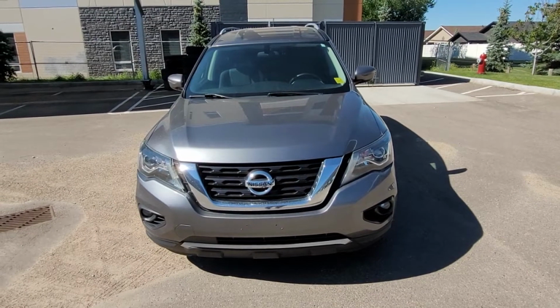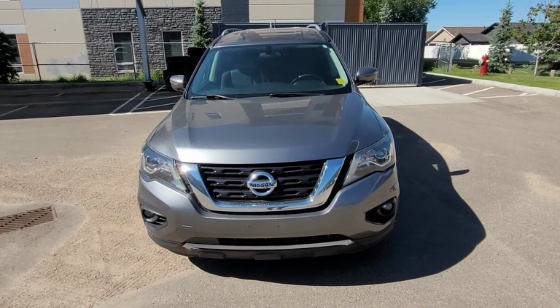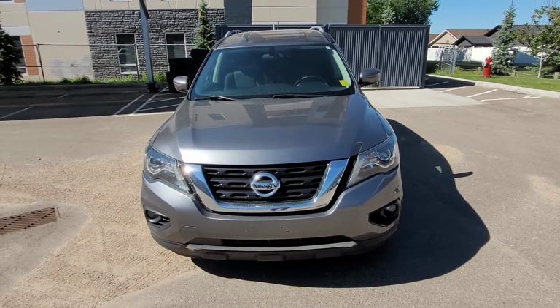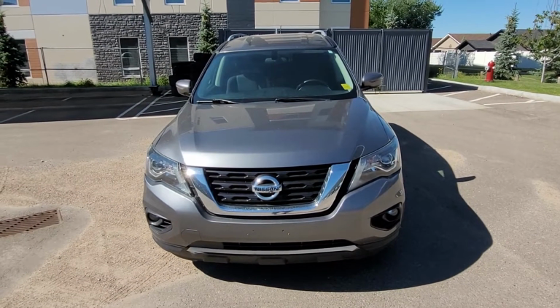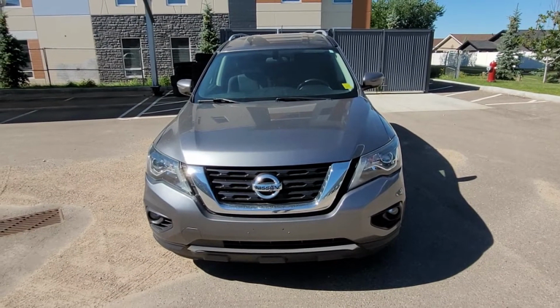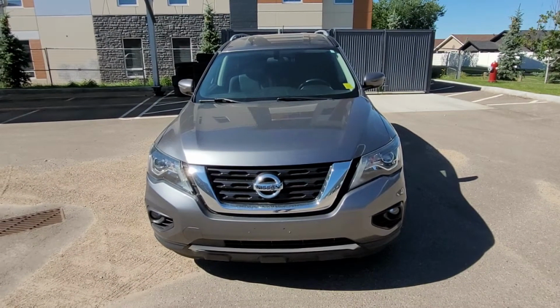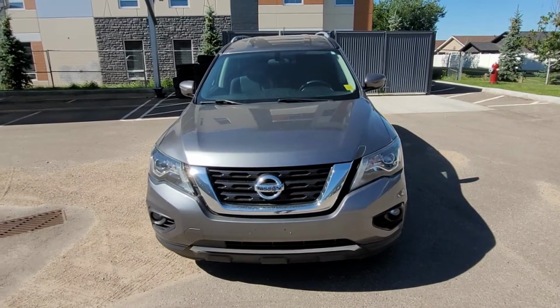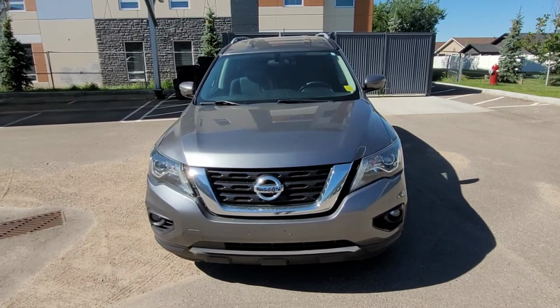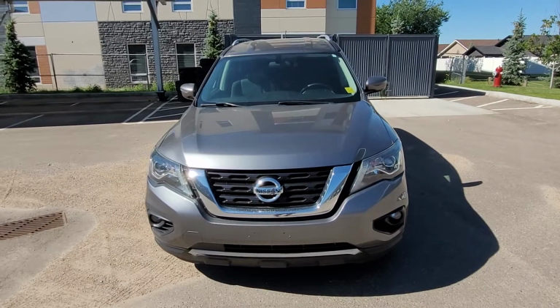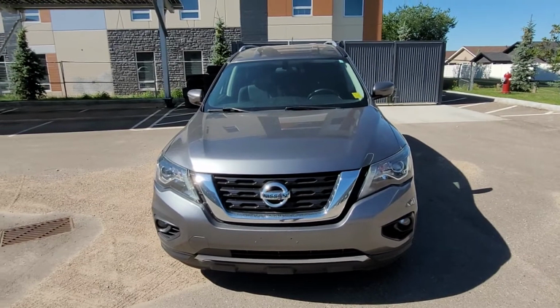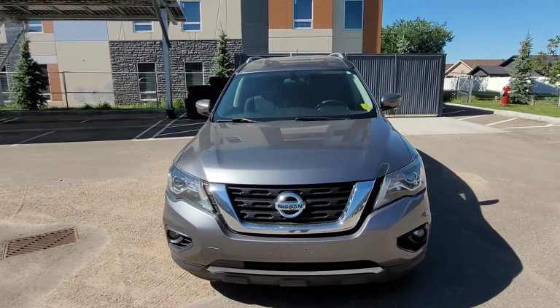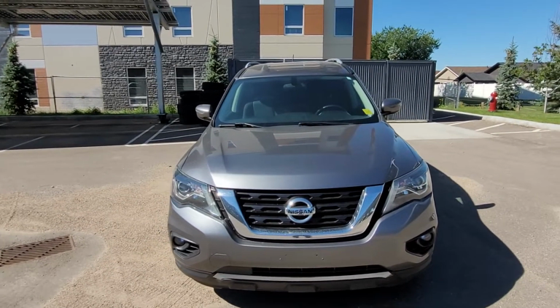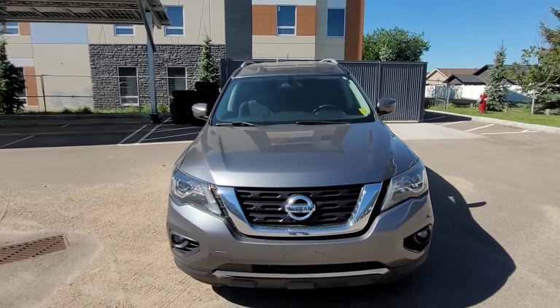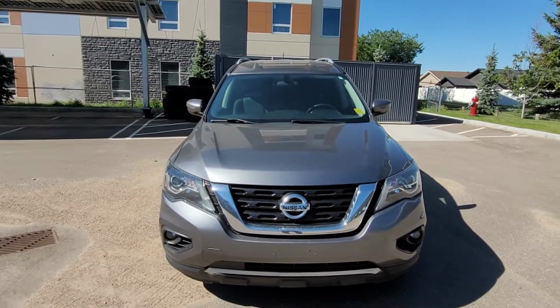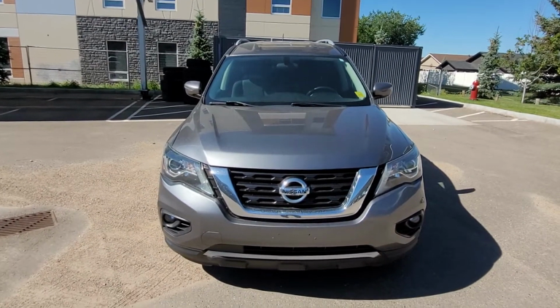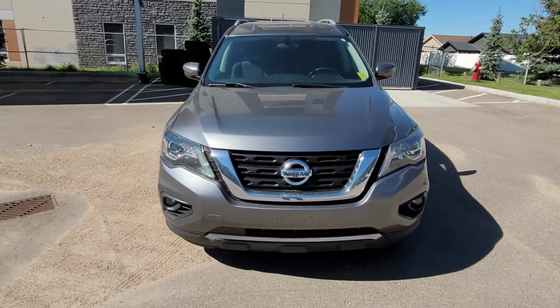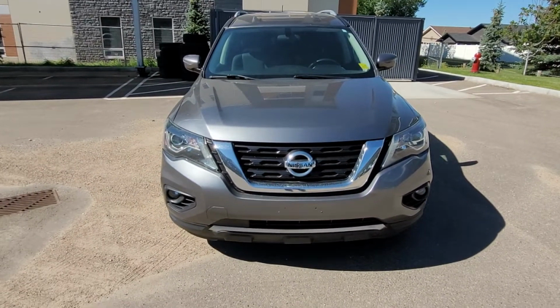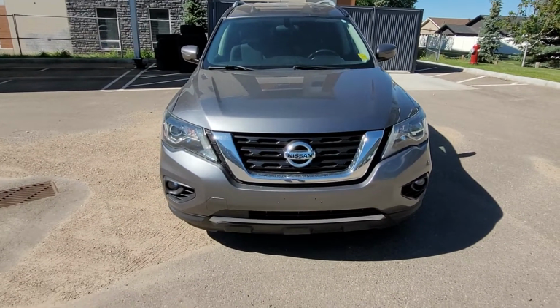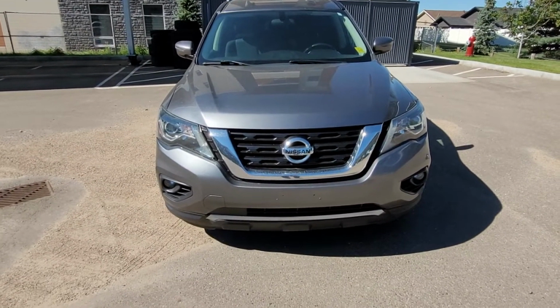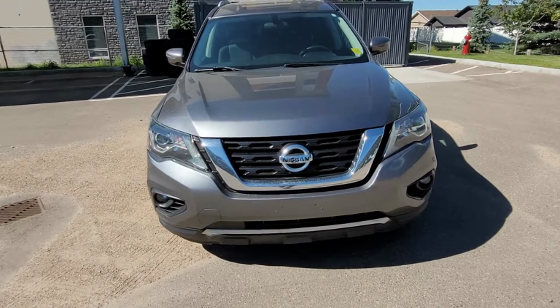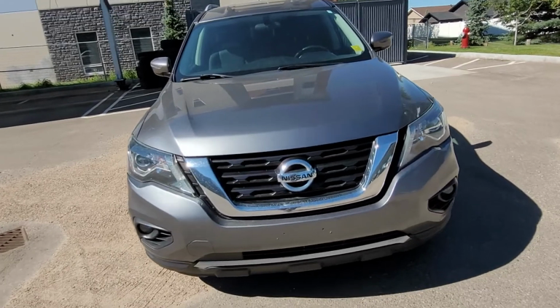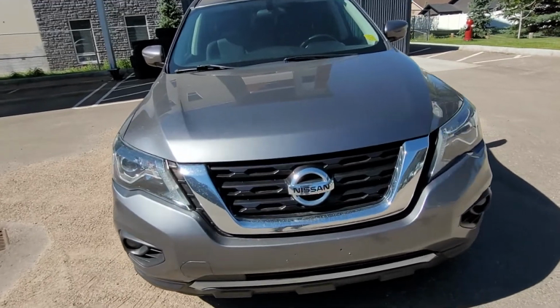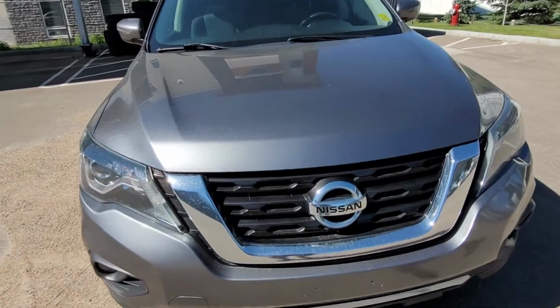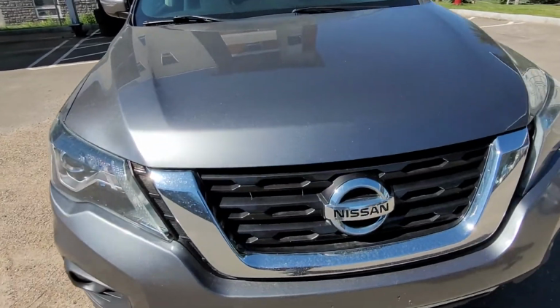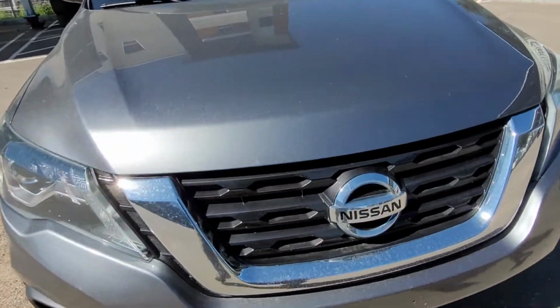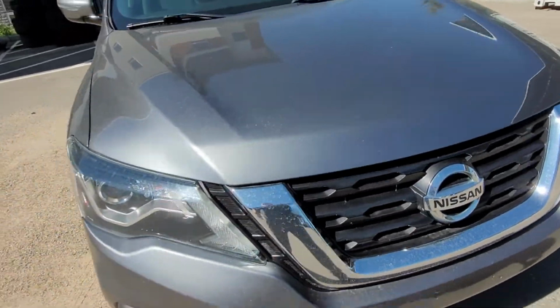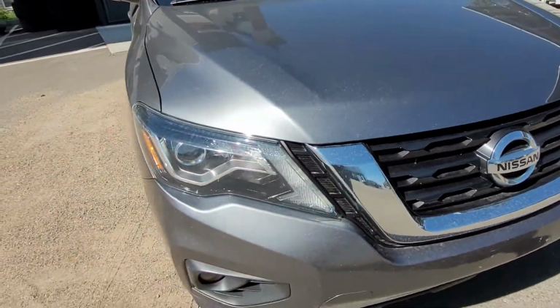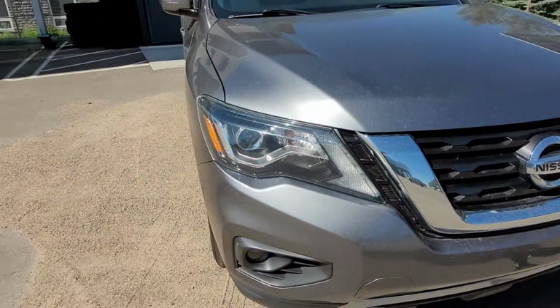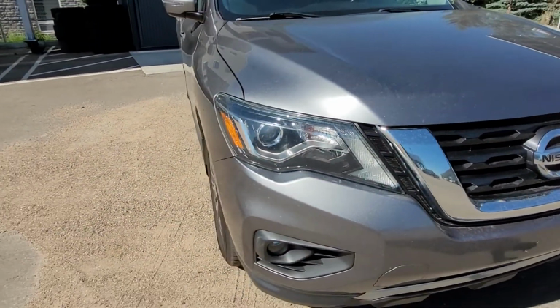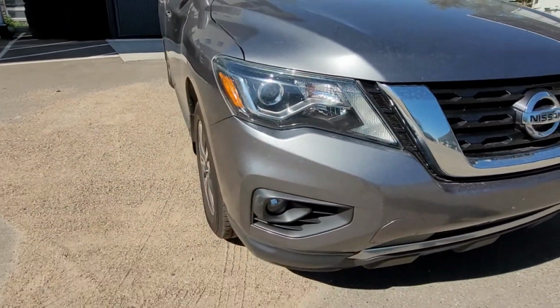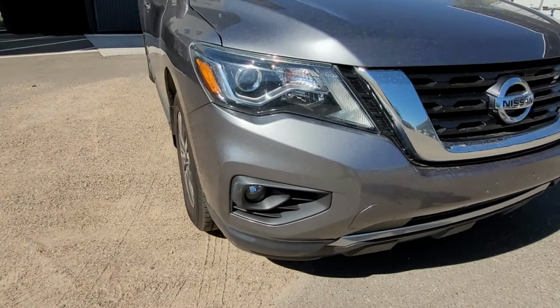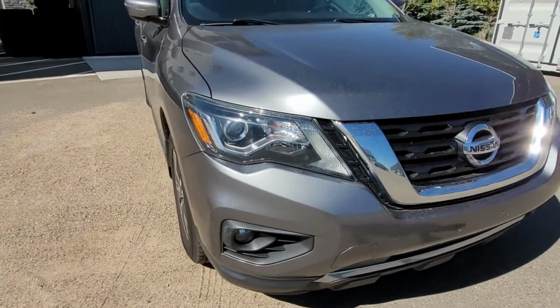Hello and welcome to this 2017 Nissan Pathfinder SV trim. We'll start here at the front where you'll see that Nissan badging, the V-Motion front grille. Of course we've got our headlights there and fog lights.